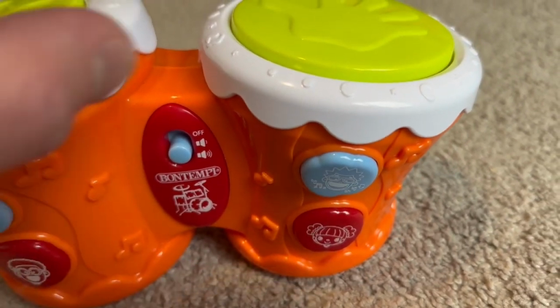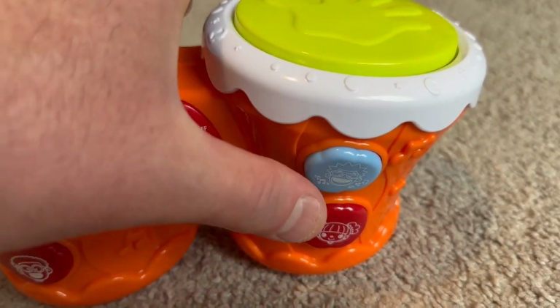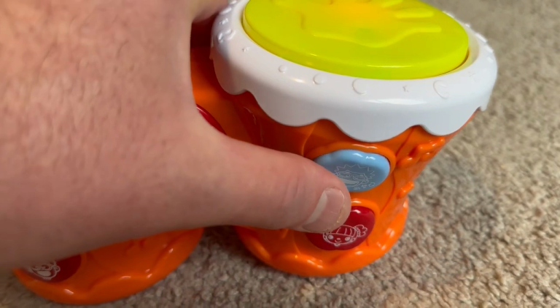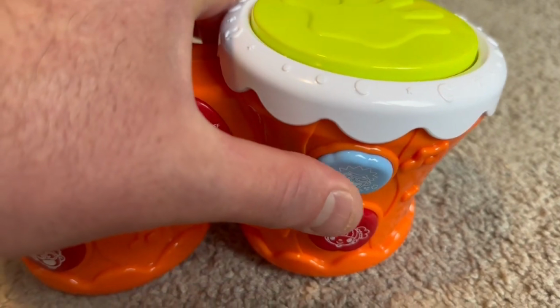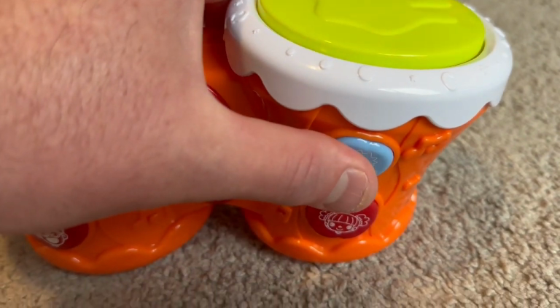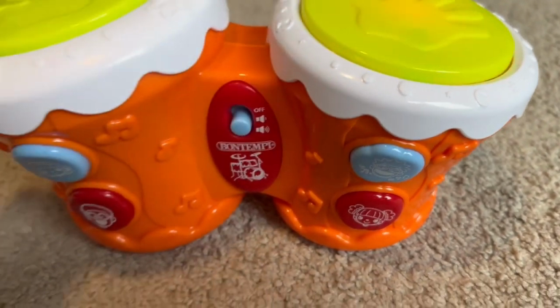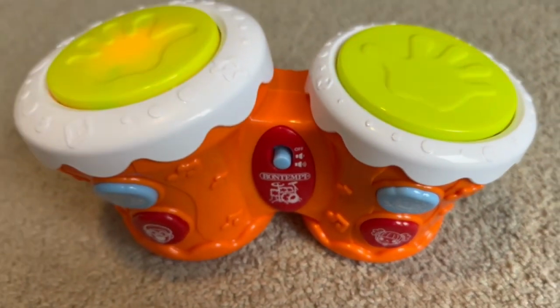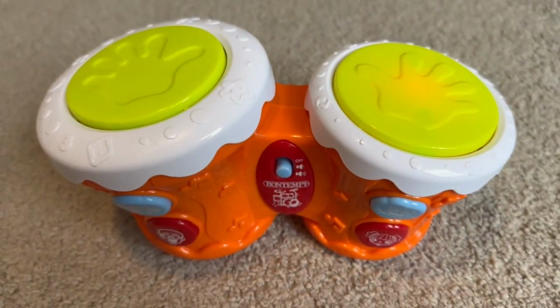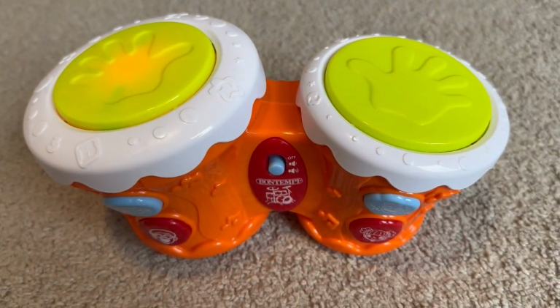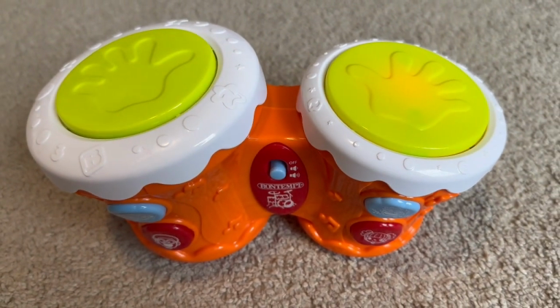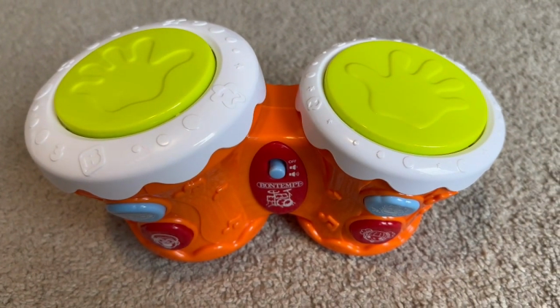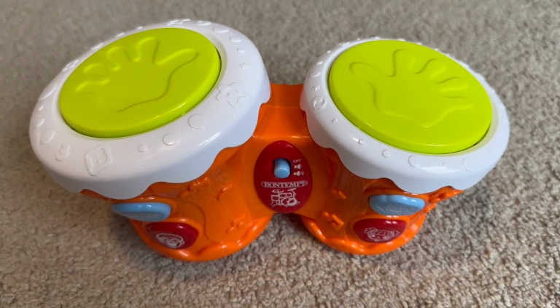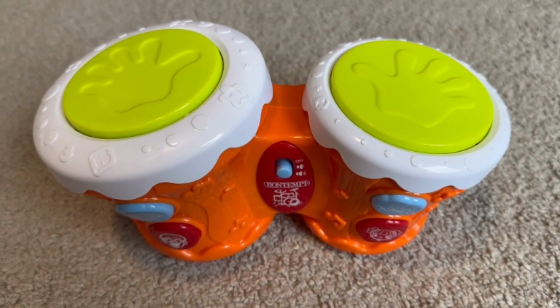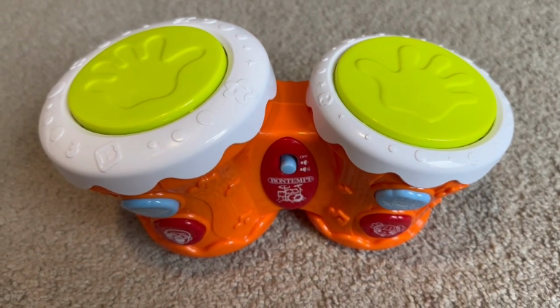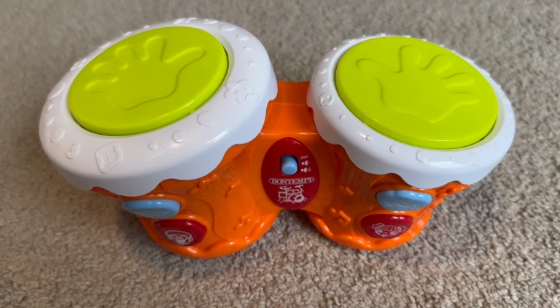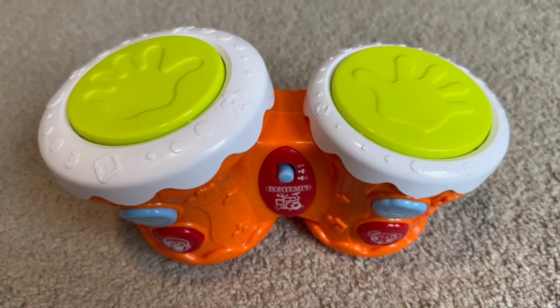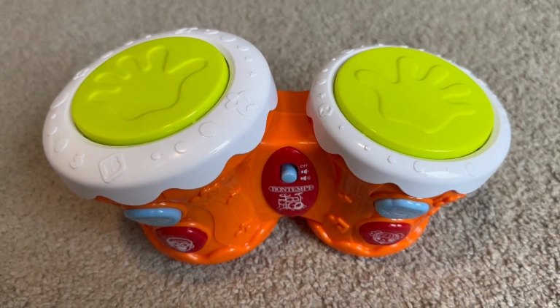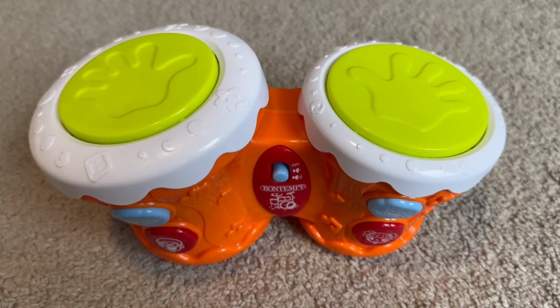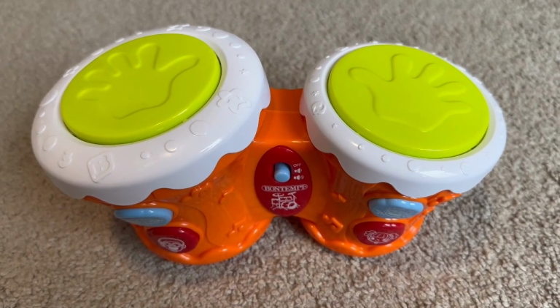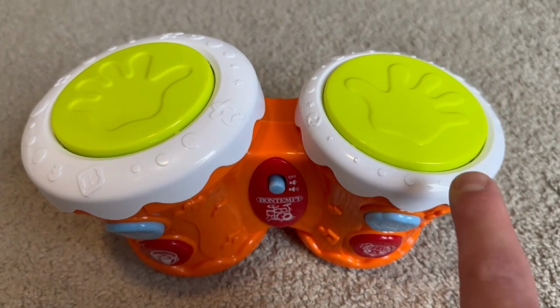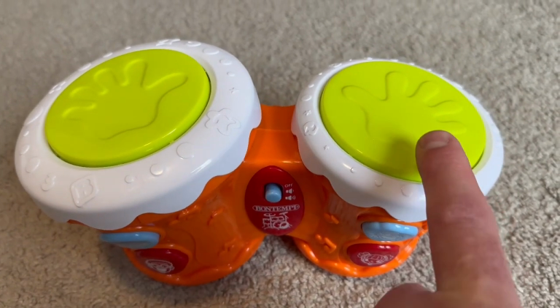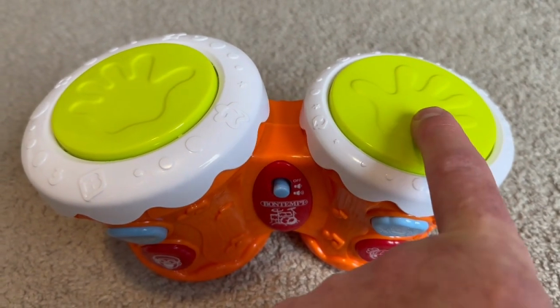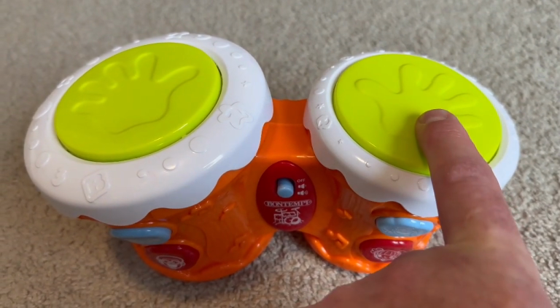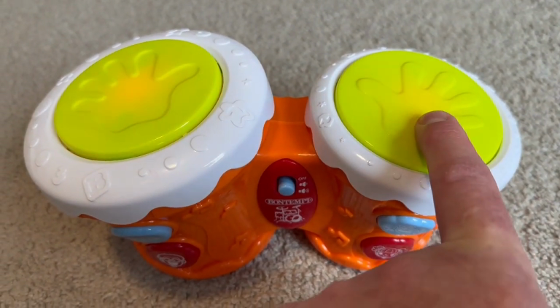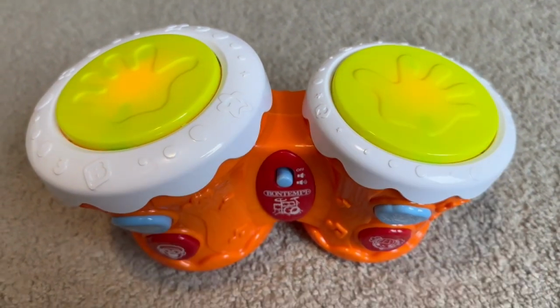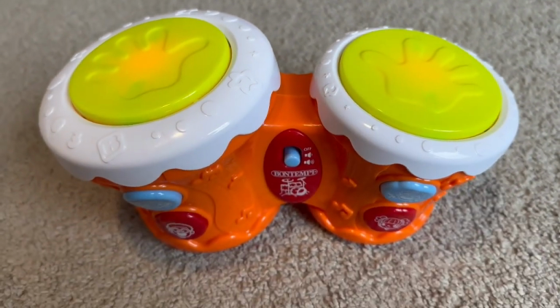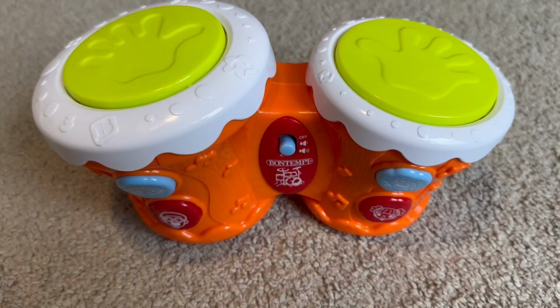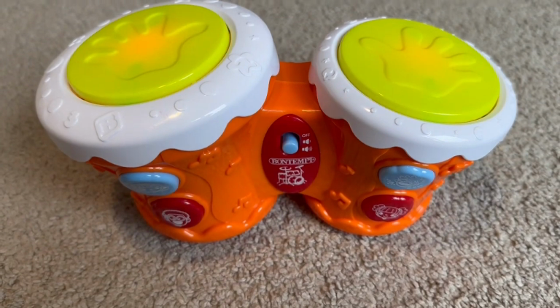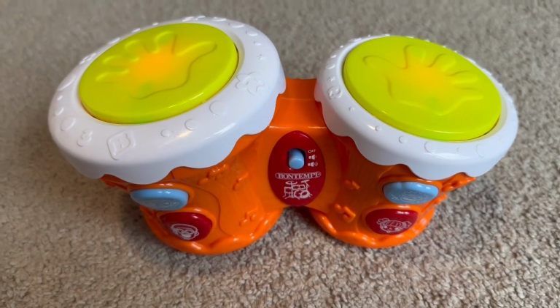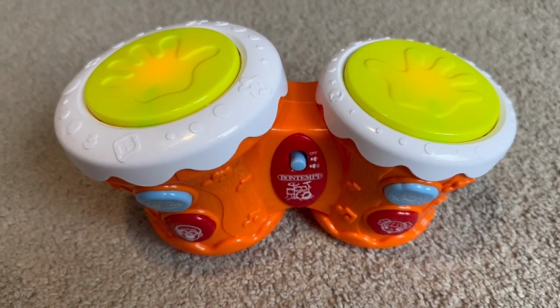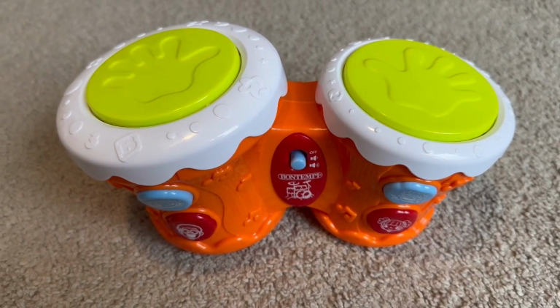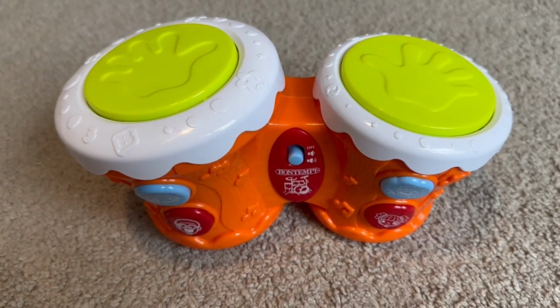Let's try that one. Wow, it sounds like they're laughing. All right, let's try one more. Let's press this button. That's pretty cool.